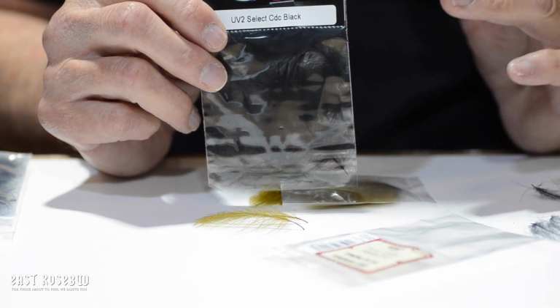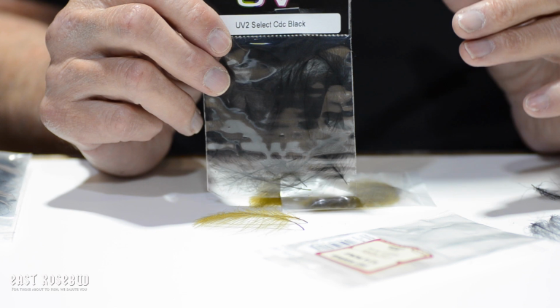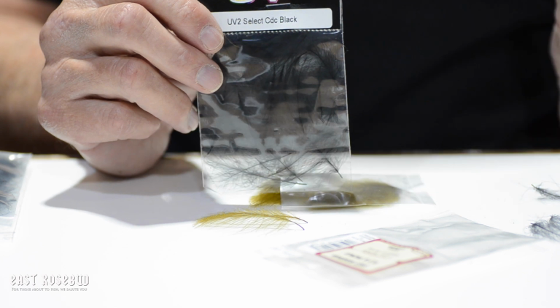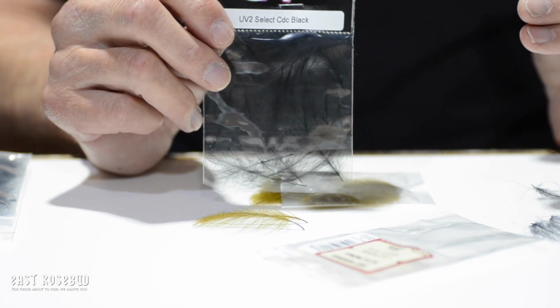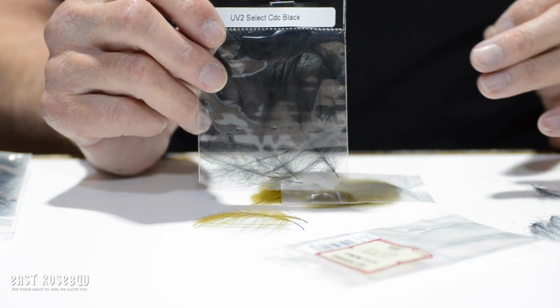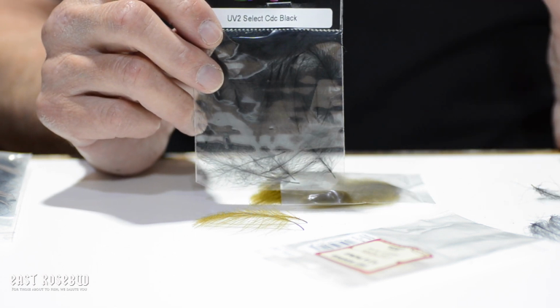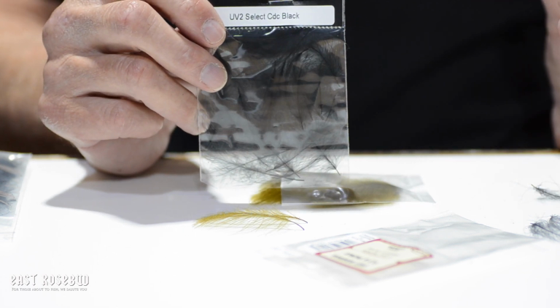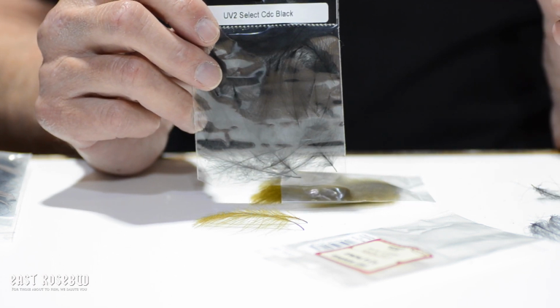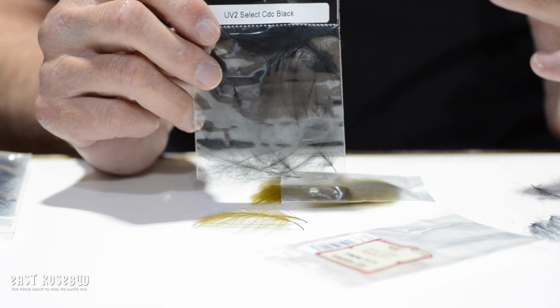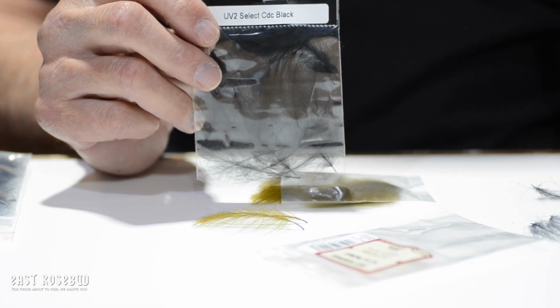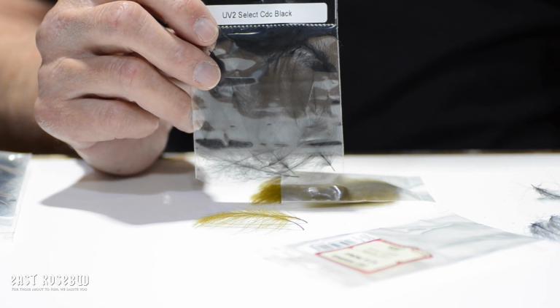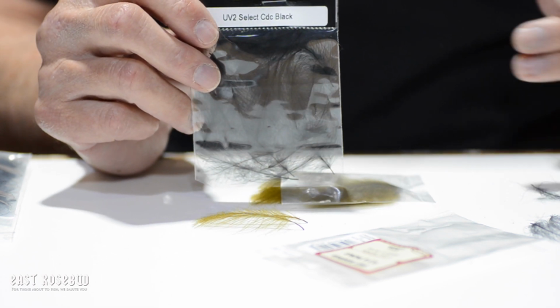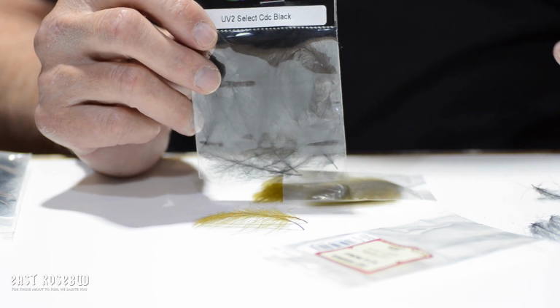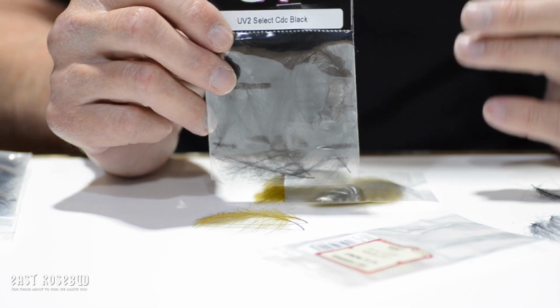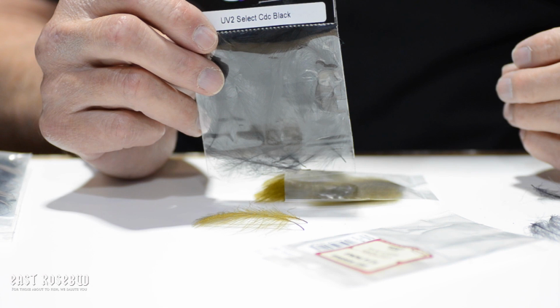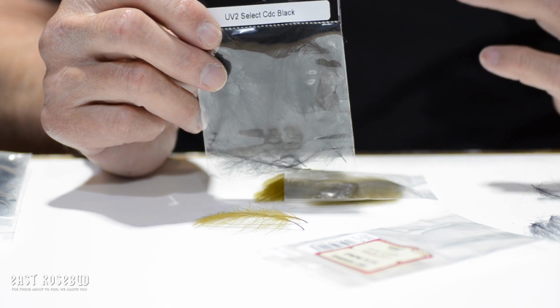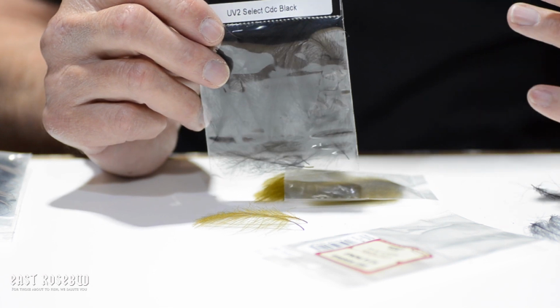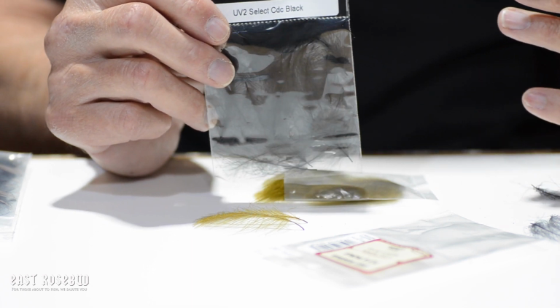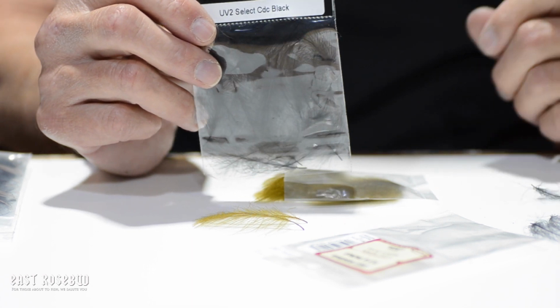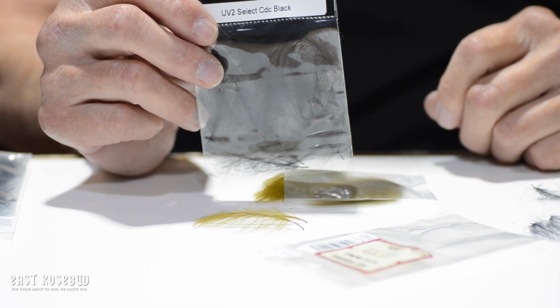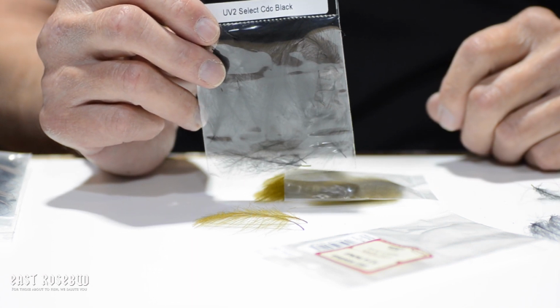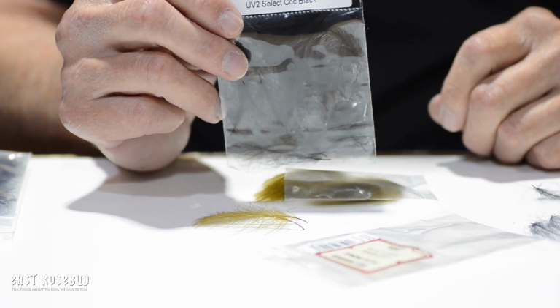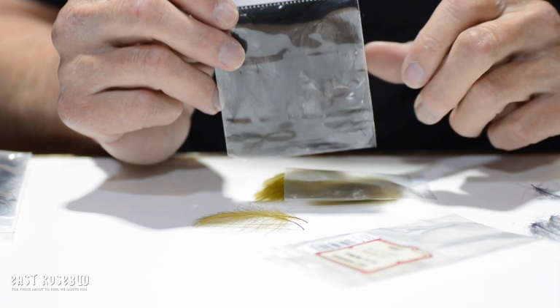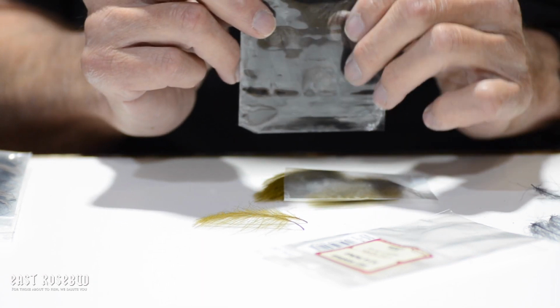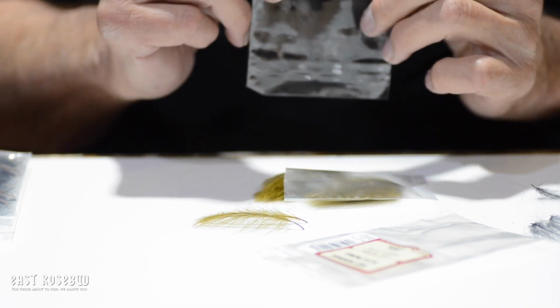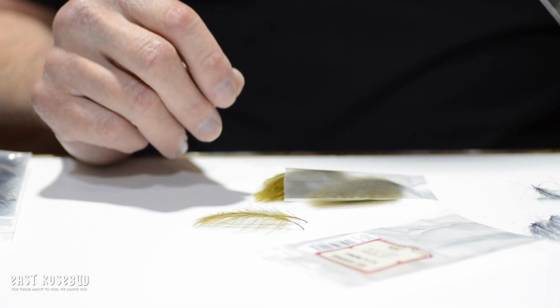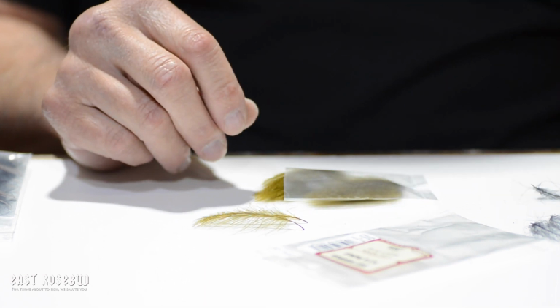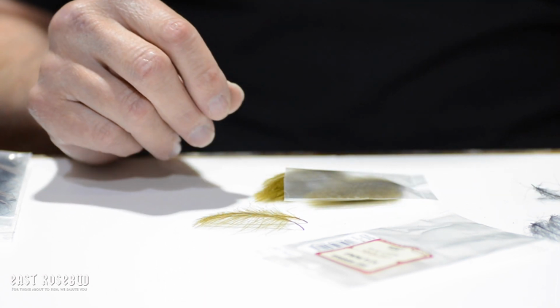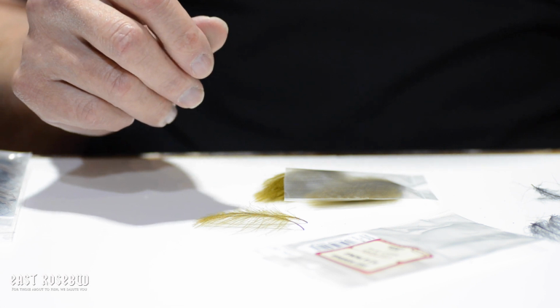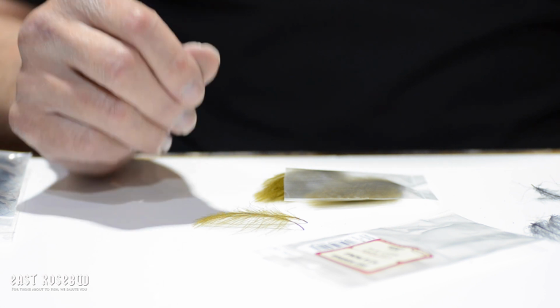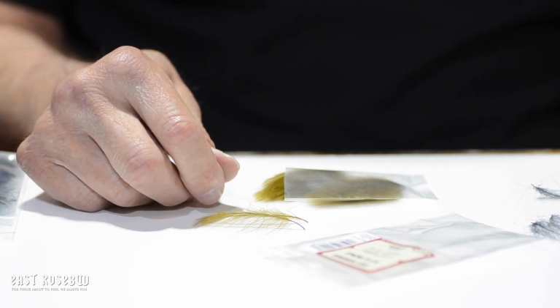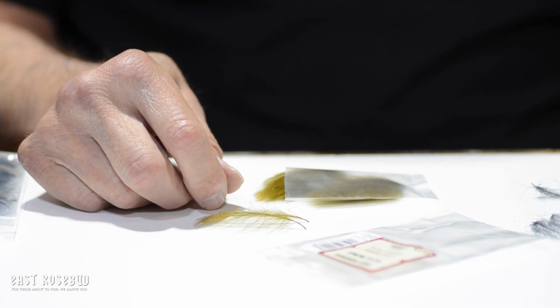CDC is a very useful material, not just on dry flies but also on nymphs, traps, and air bubbles — it really animates the flies. So it's a good product to use. Thanks for joining in. If you have any questions, let us know. We'll see you next time.